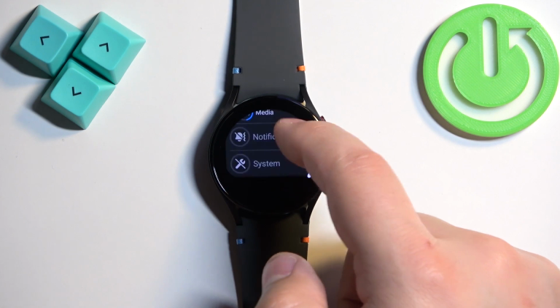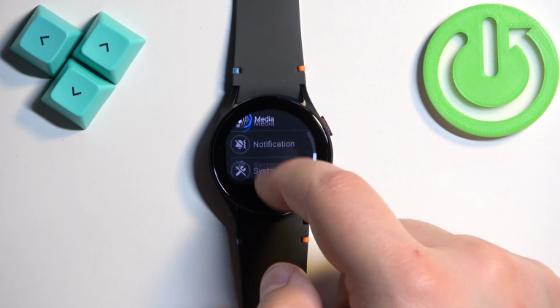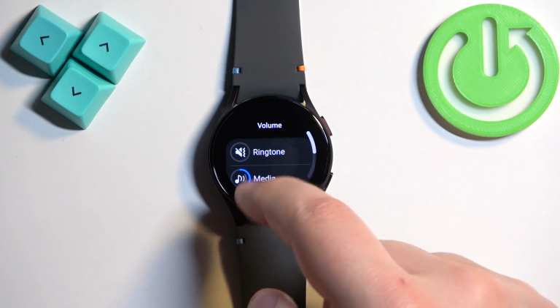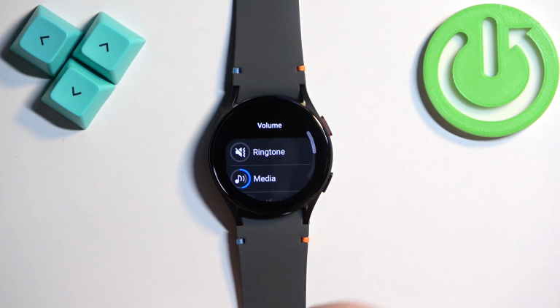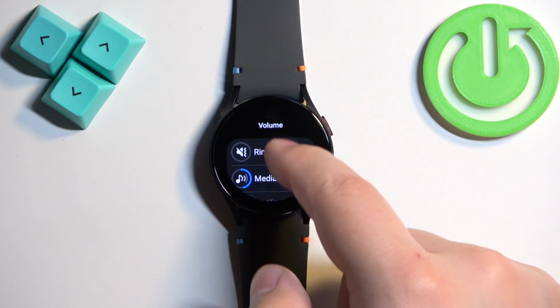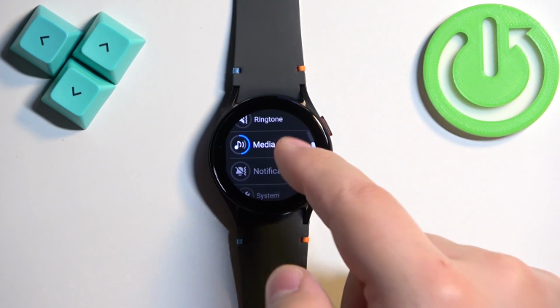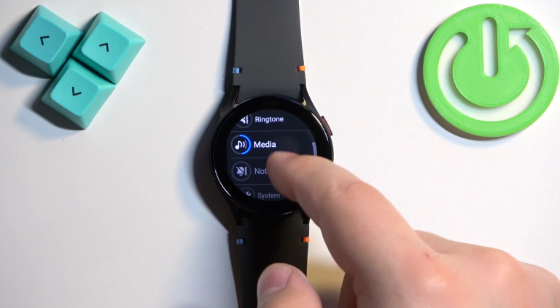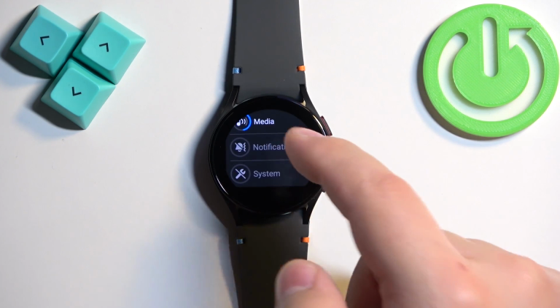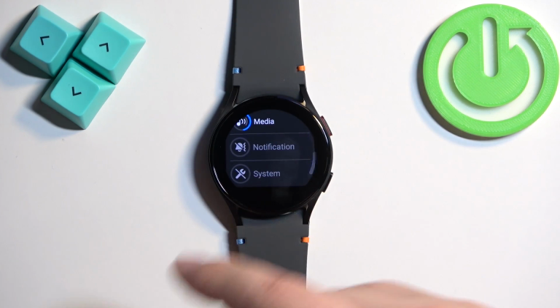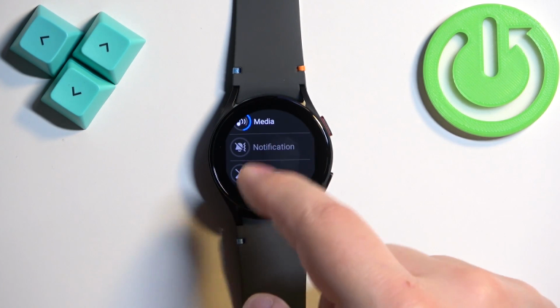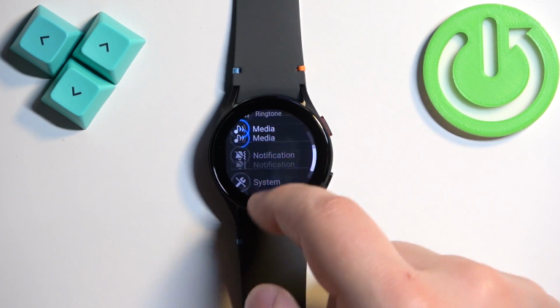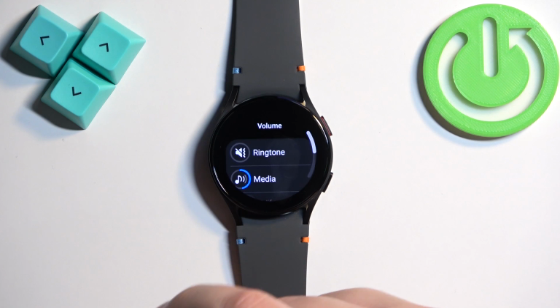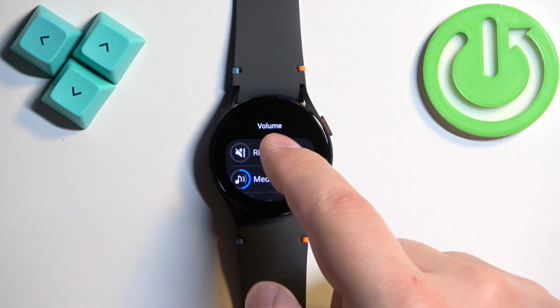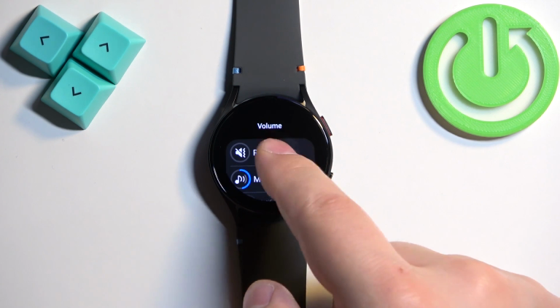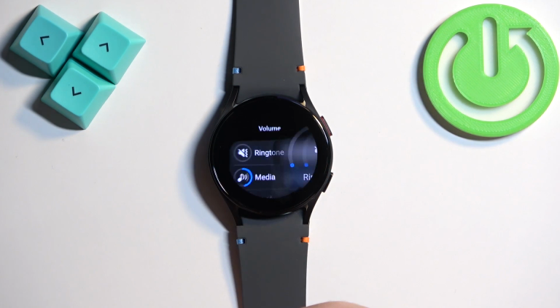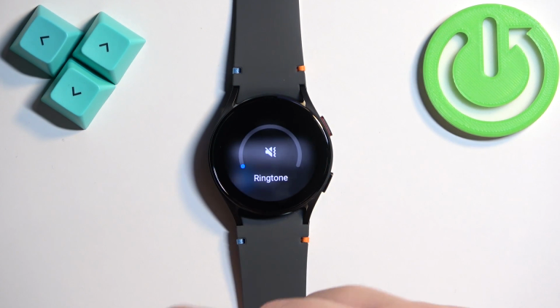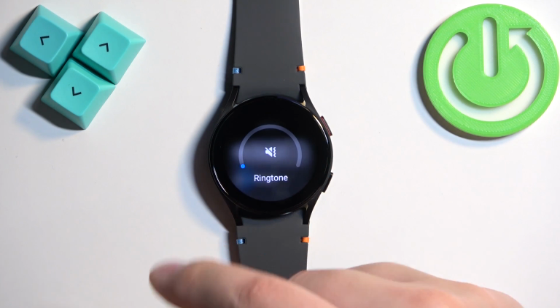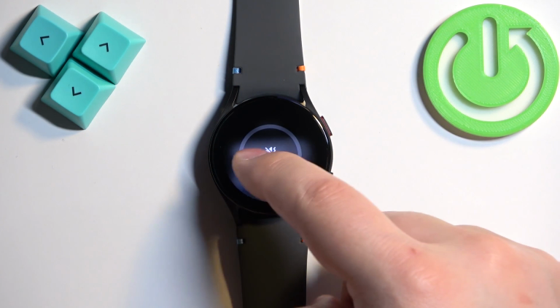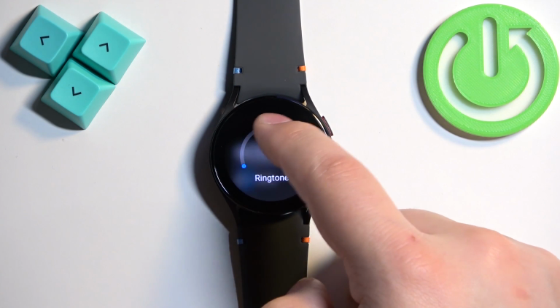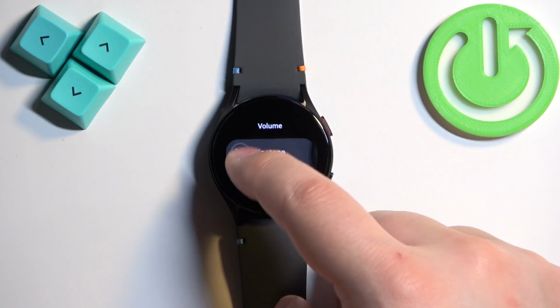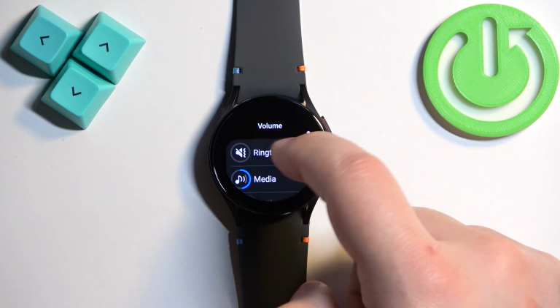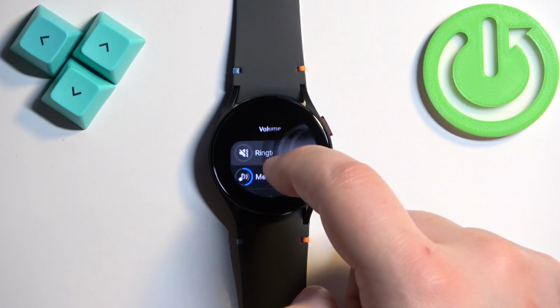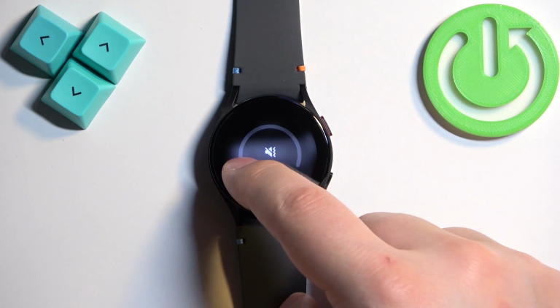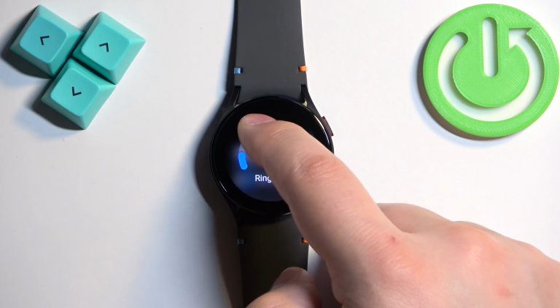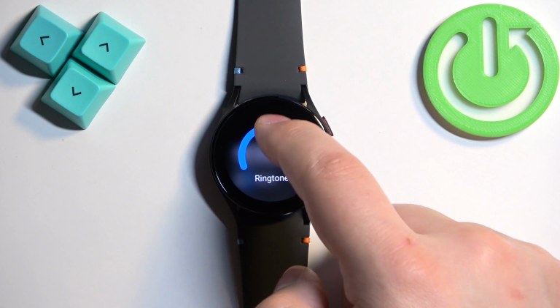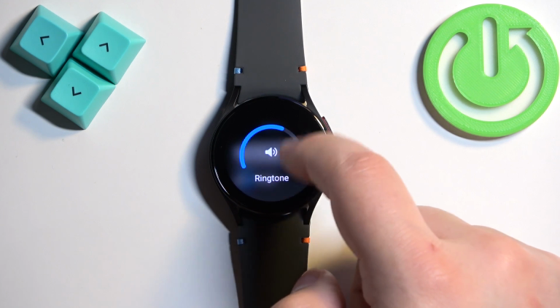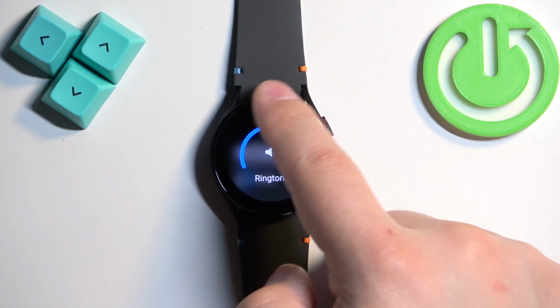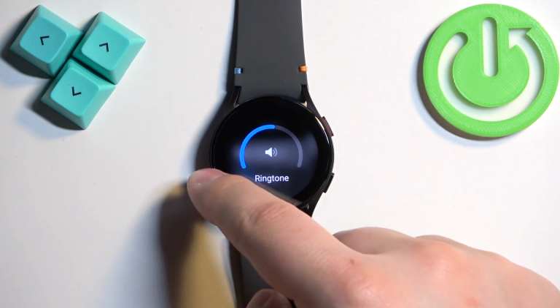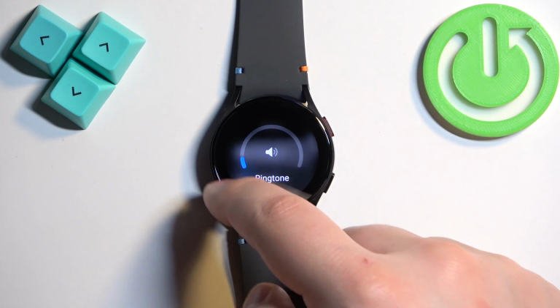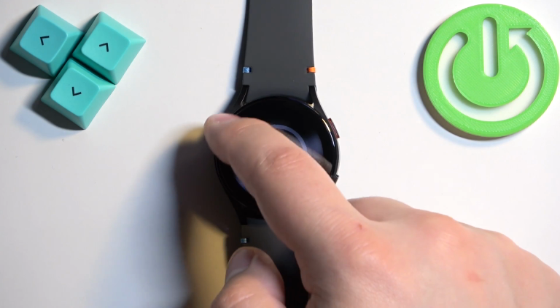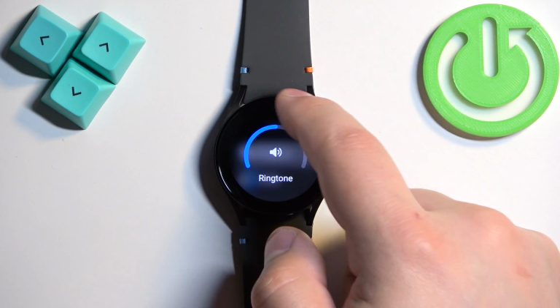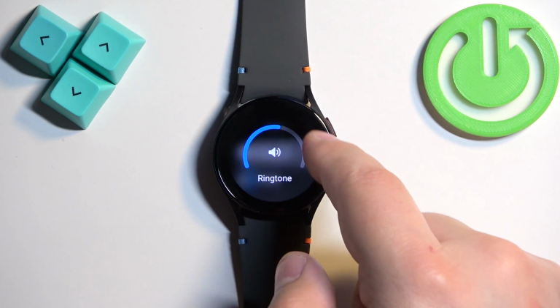Here we have a couple of types of volume: Ringtone, Media, Notifications, and System. First, tap on Ringtone. To adjust the ringtone volume, swipe on the slider. You can also use the digital rotating bezel.